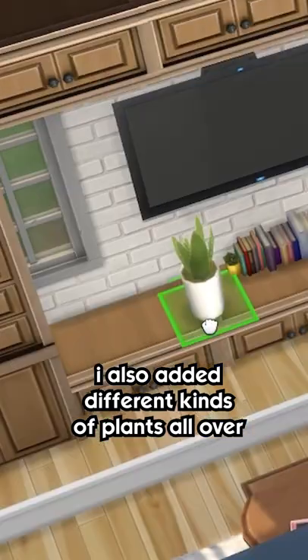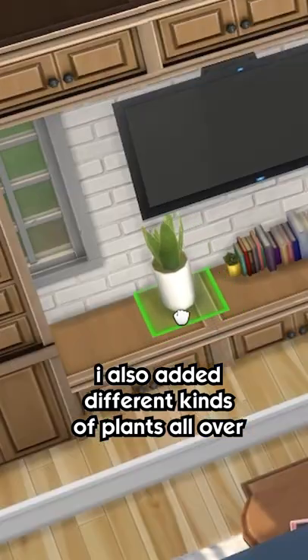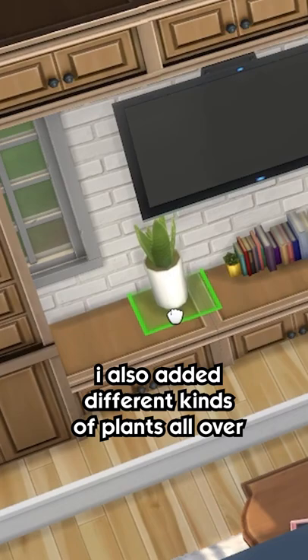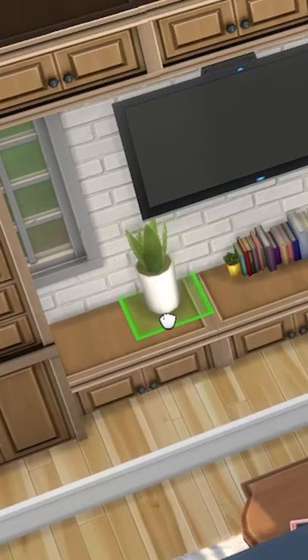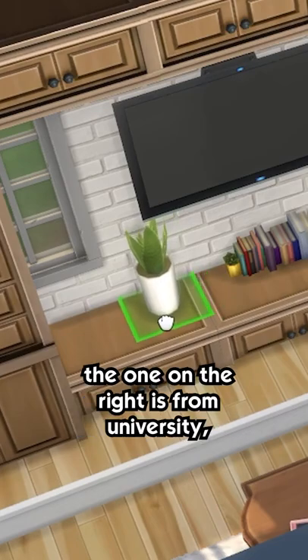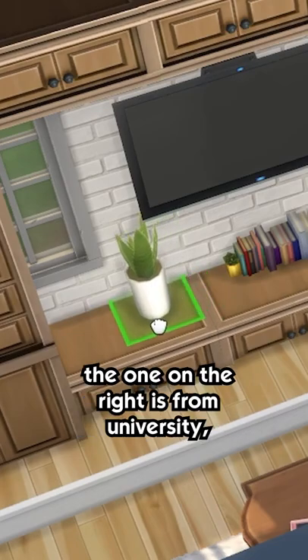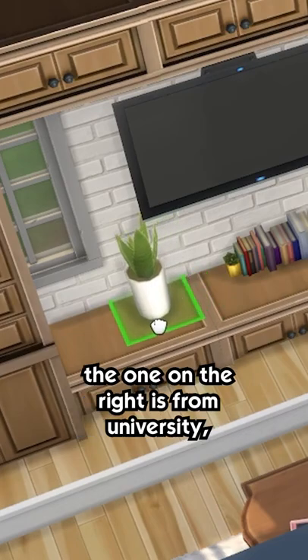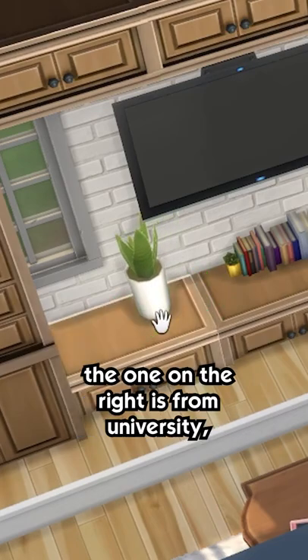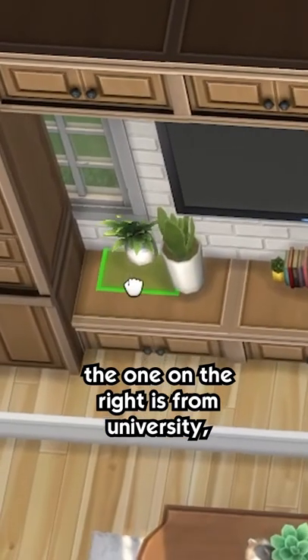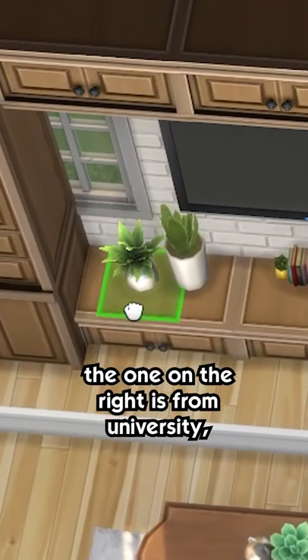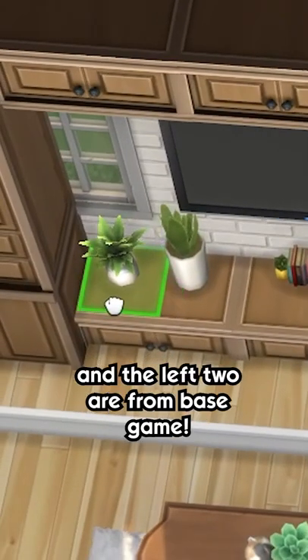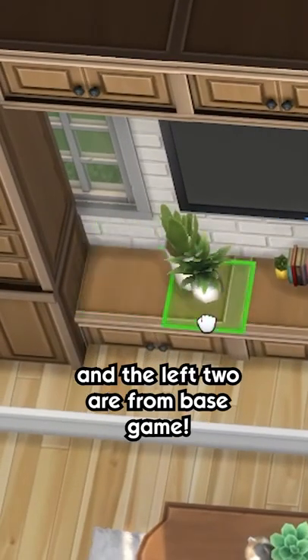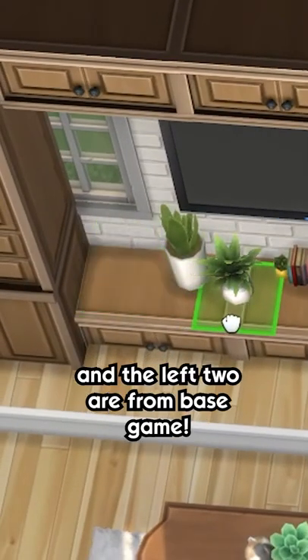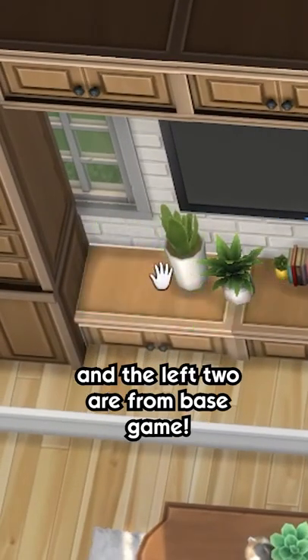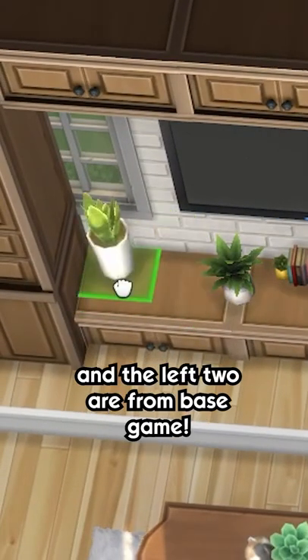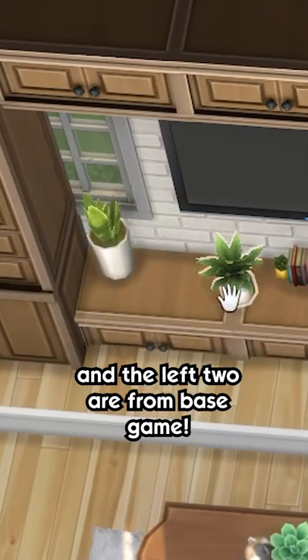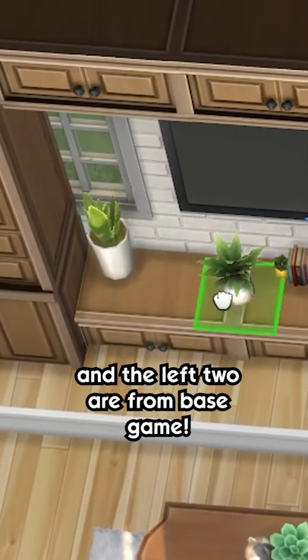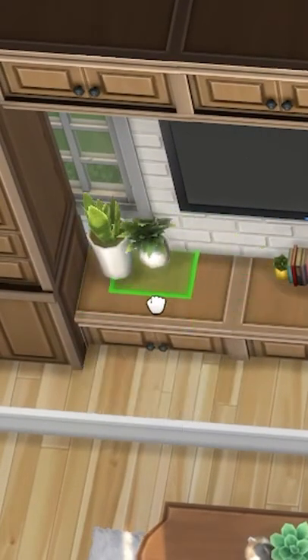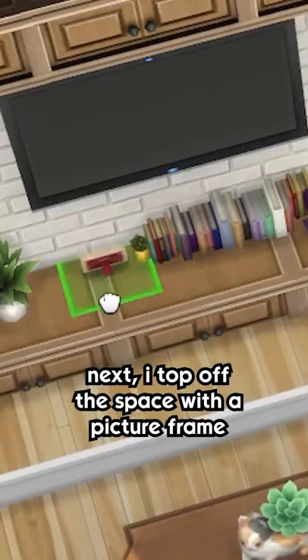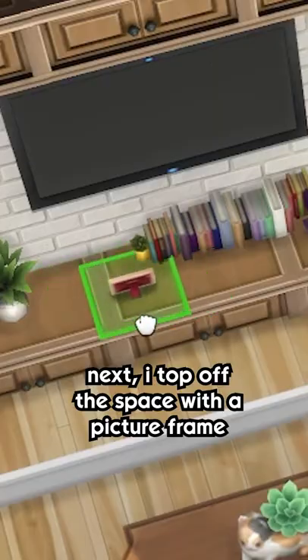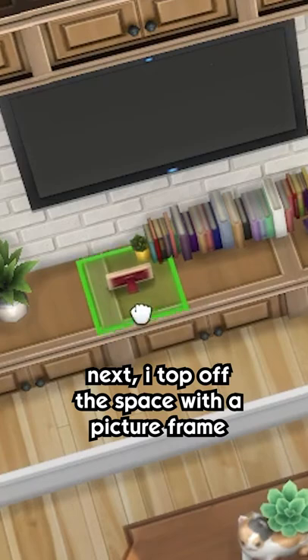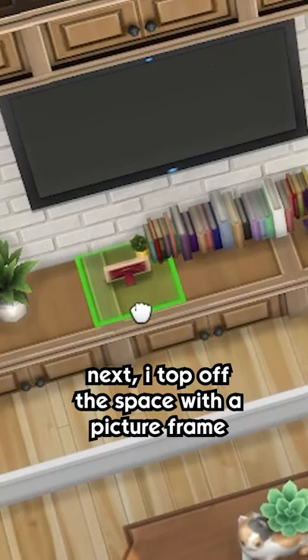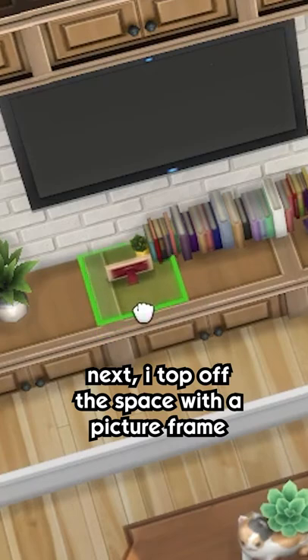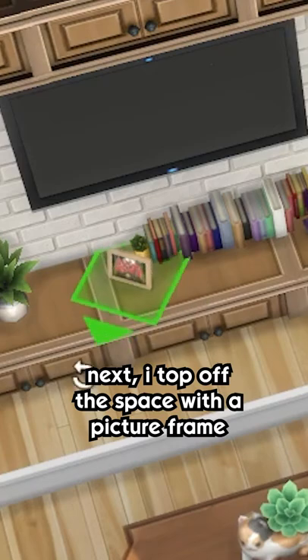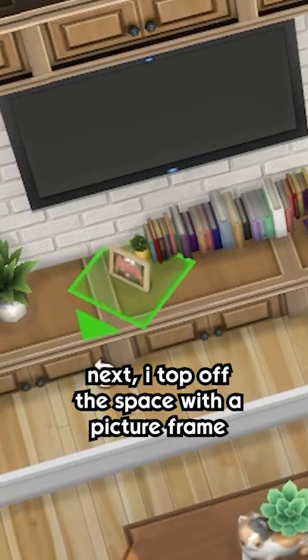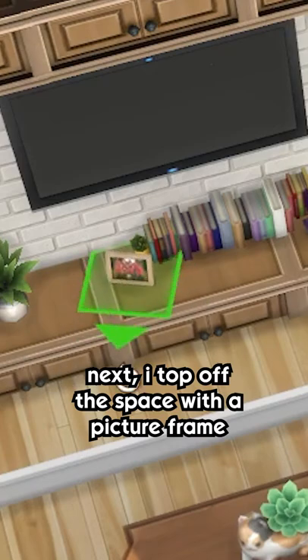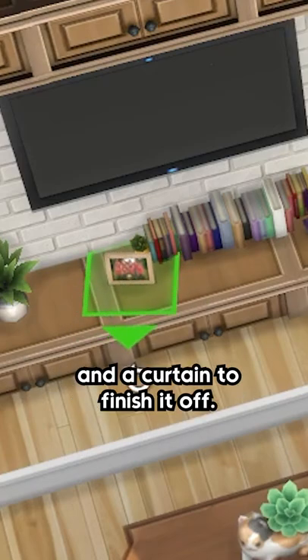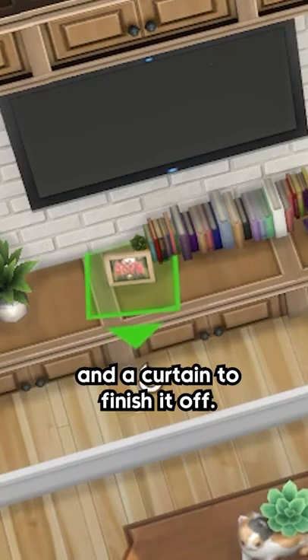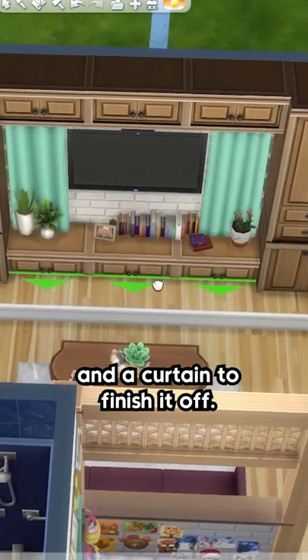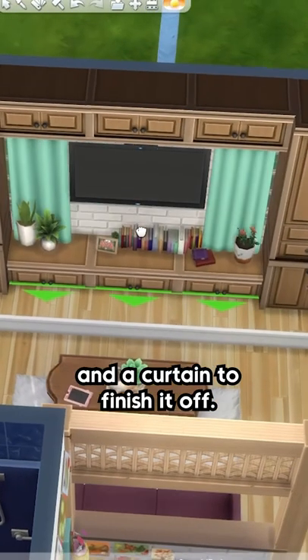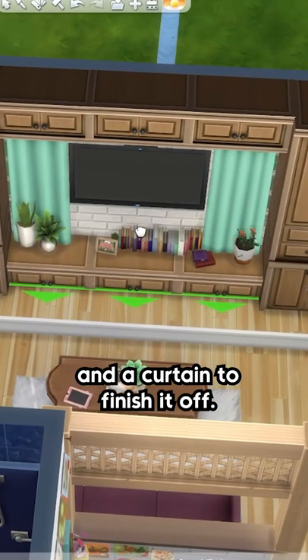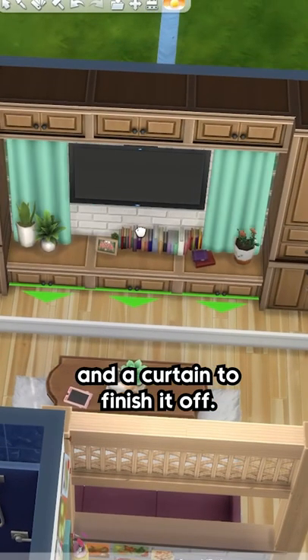I also added different kinds of plants all over. The one on the right is from University, and the left two are from Base Game. Next, I top off the space with a picture frame and a curtain to finish it off.